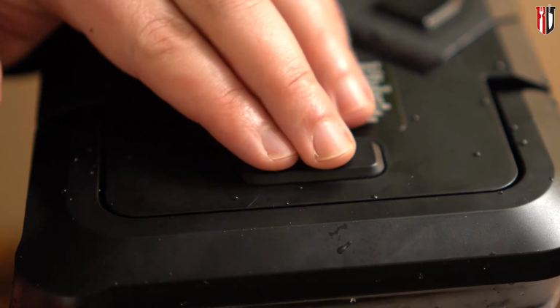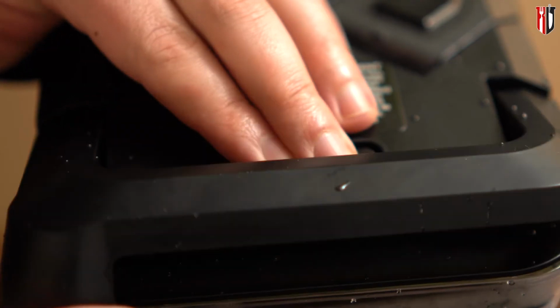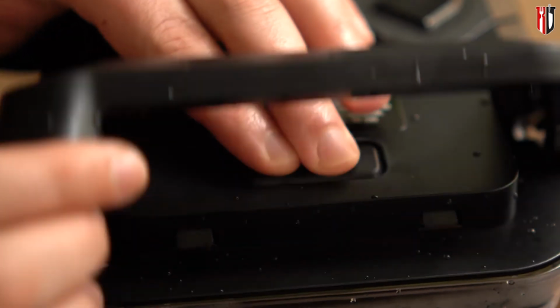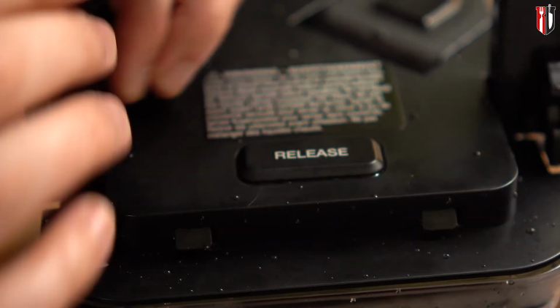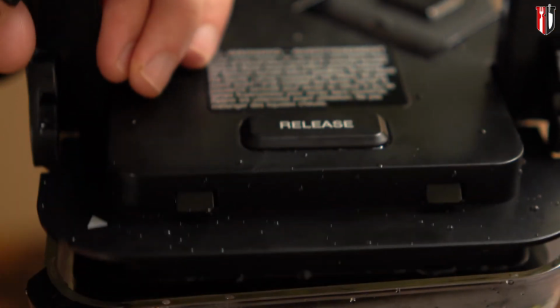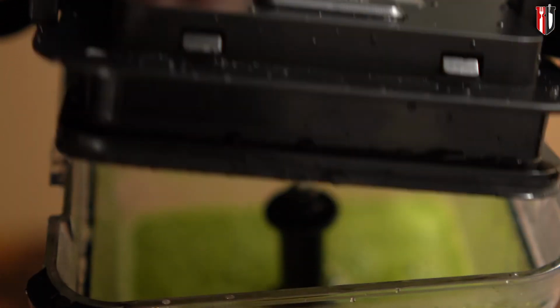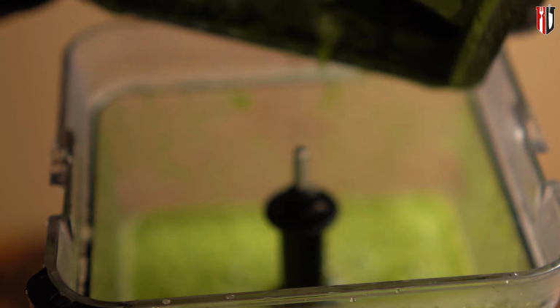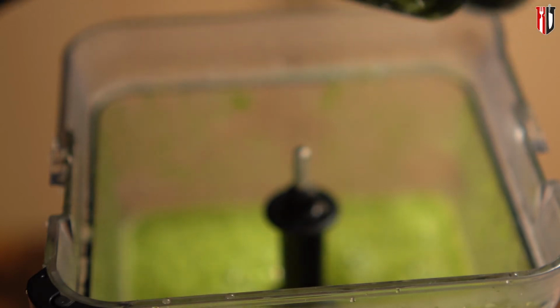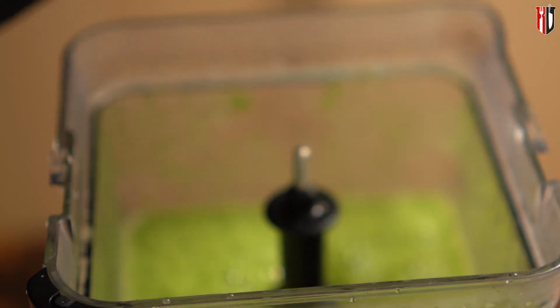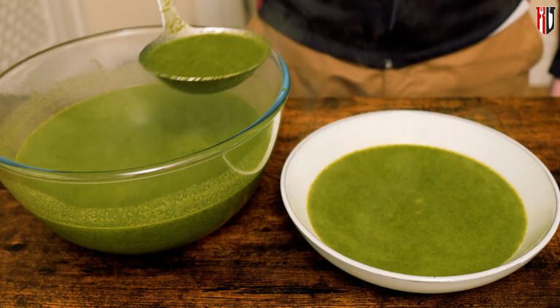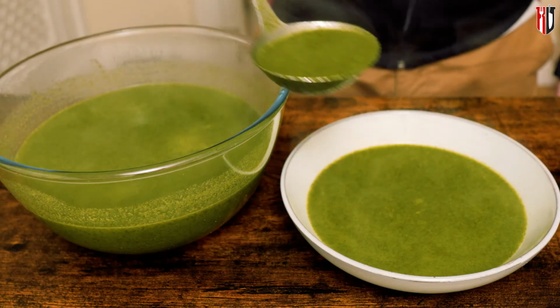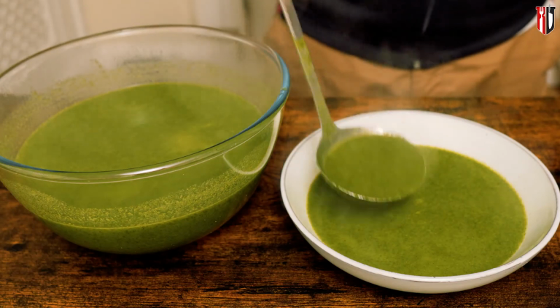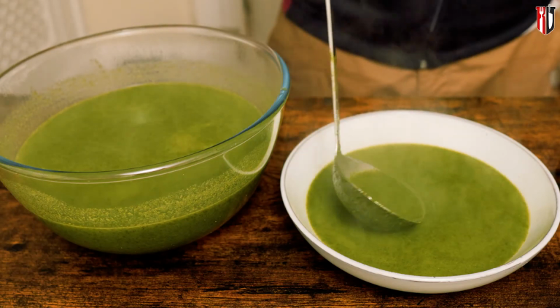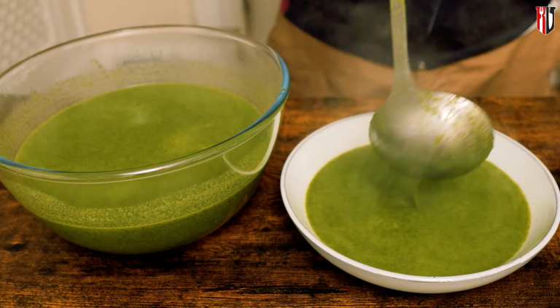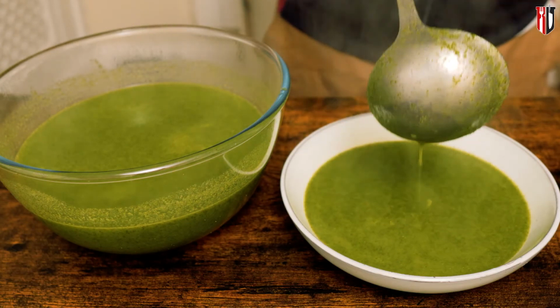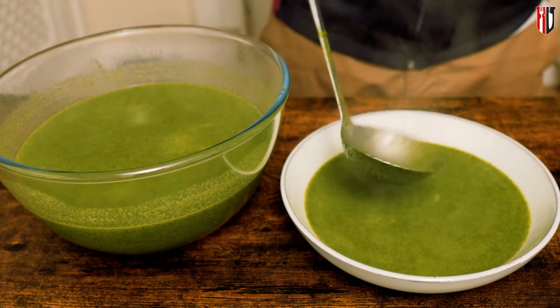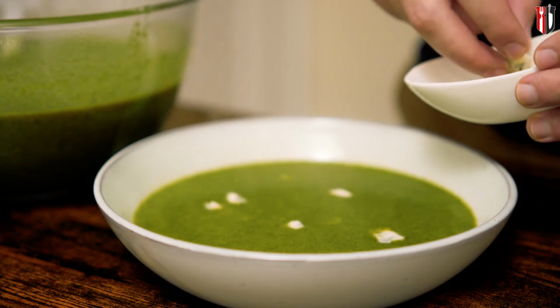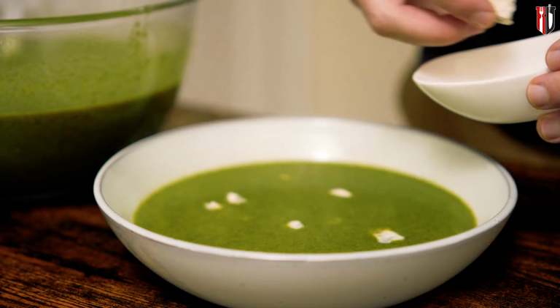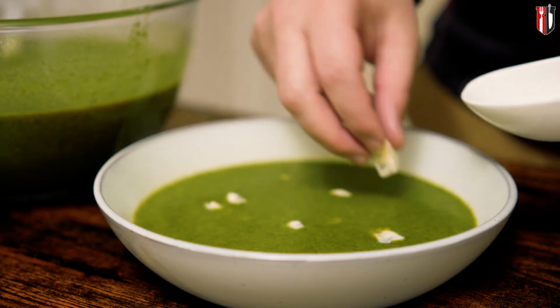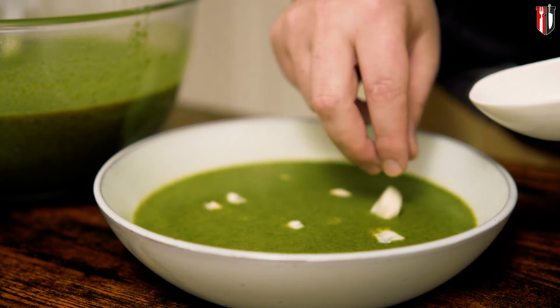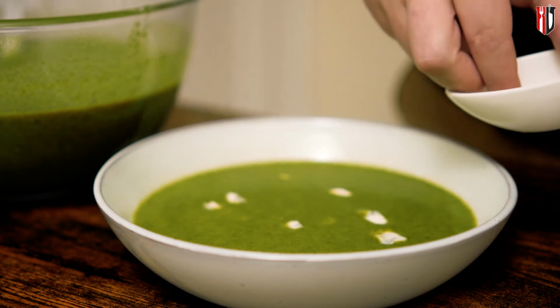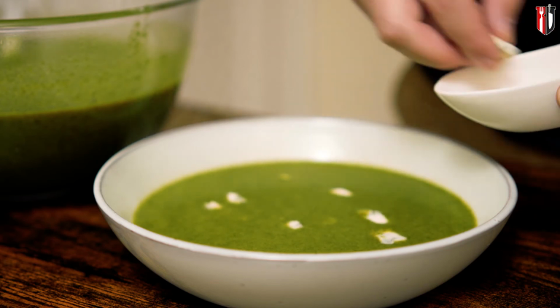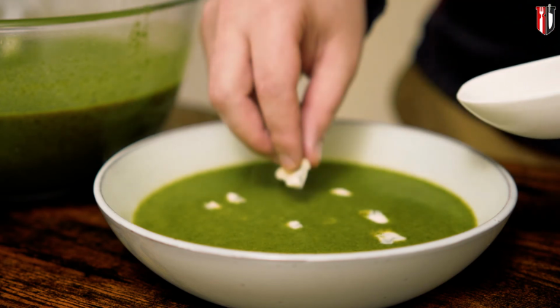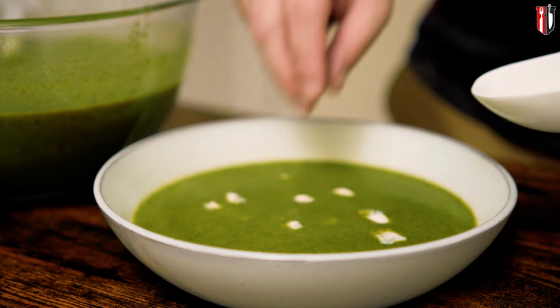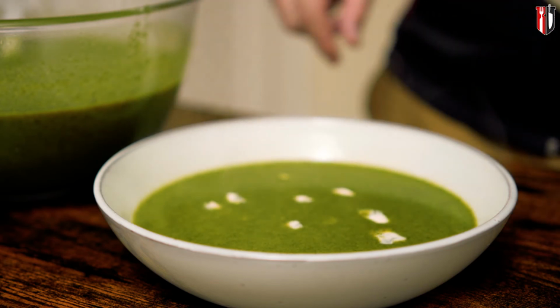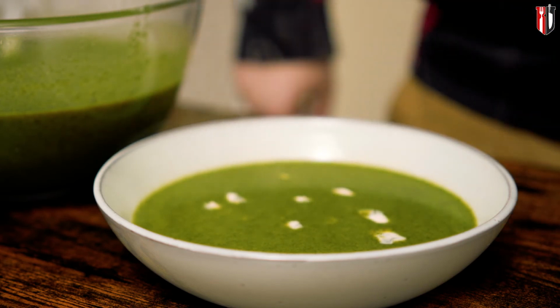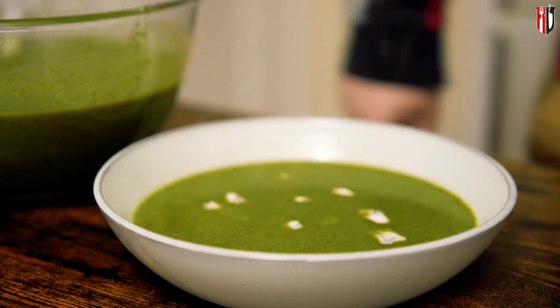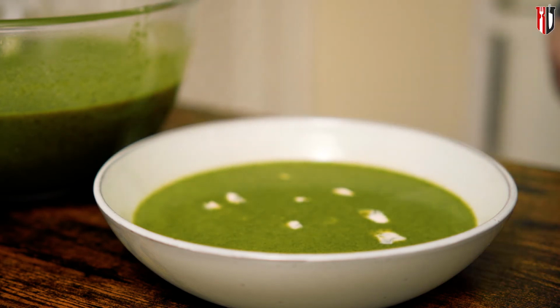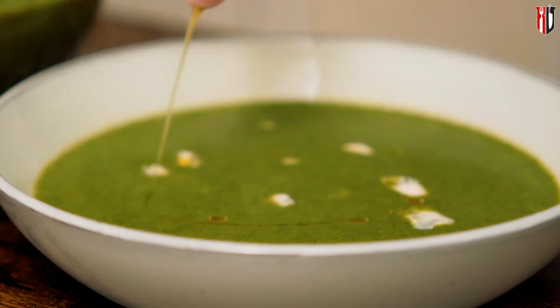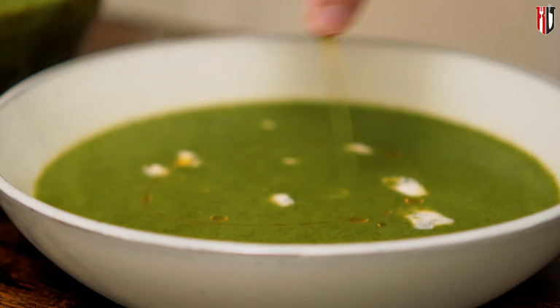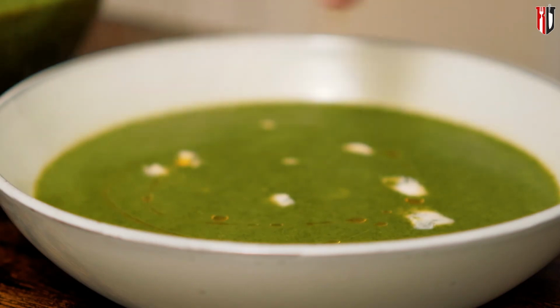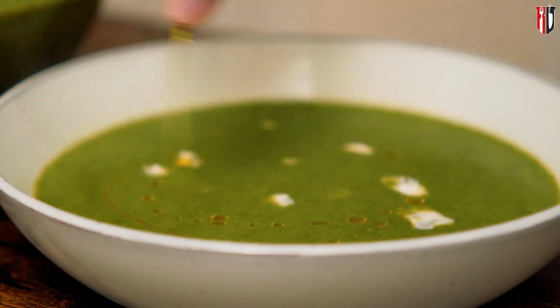Cooking the soup for a short amount of time and going straight into blending will keep the soup nice and green — so this is the secret. Now finish the dish with some gorgonzola cheese, or blue cheese if you prefer, and some extra virgin olive oil.